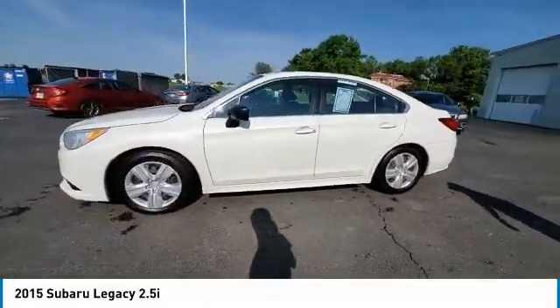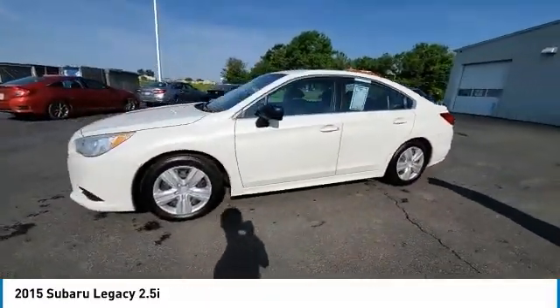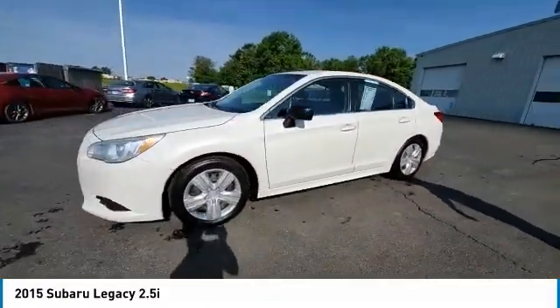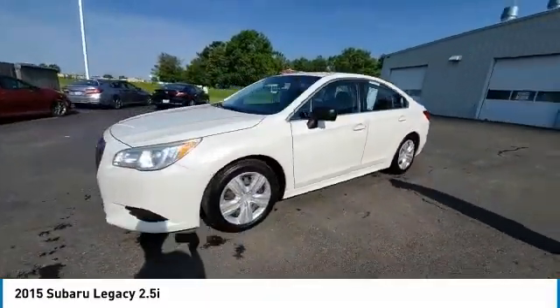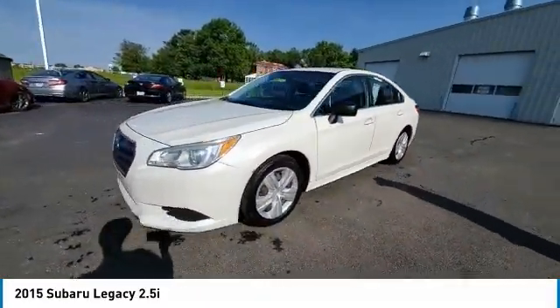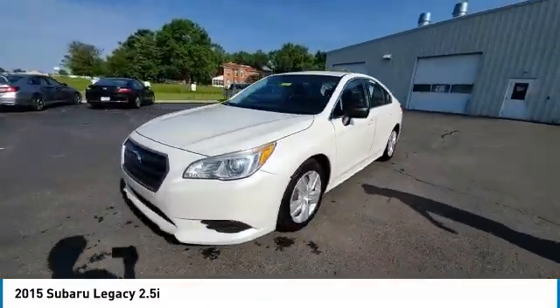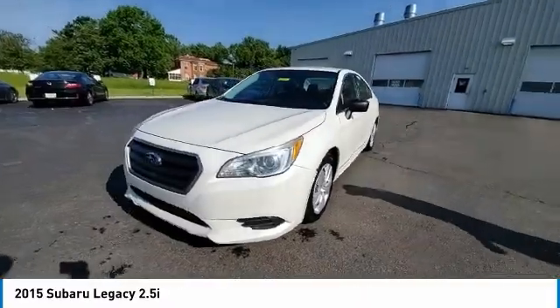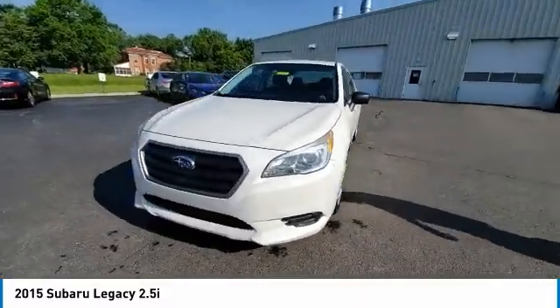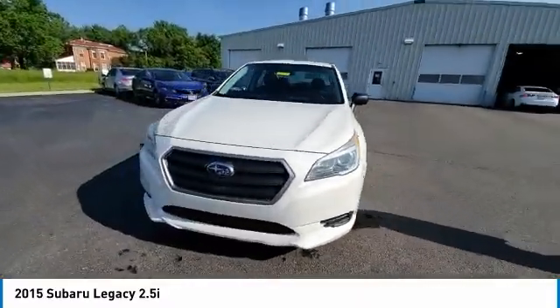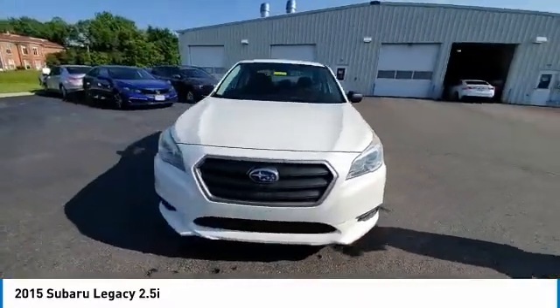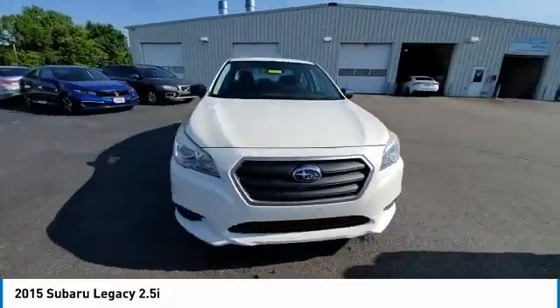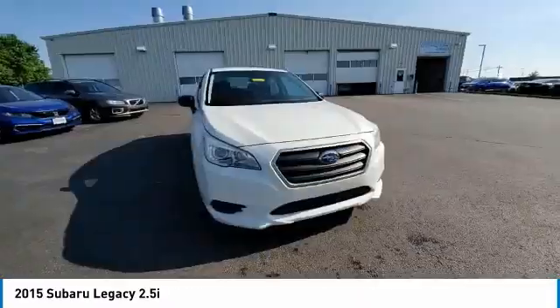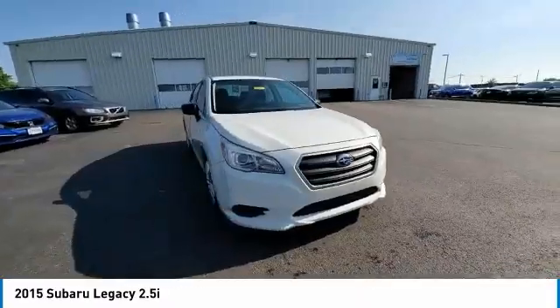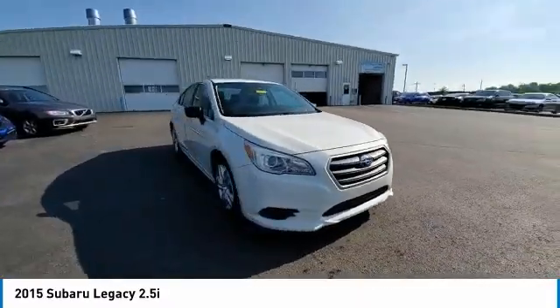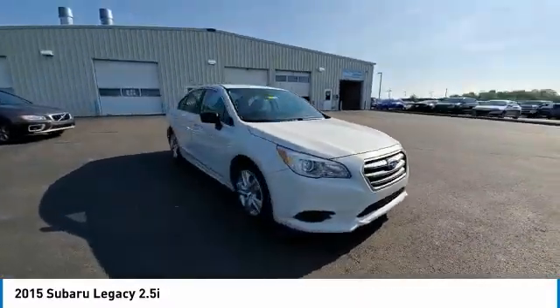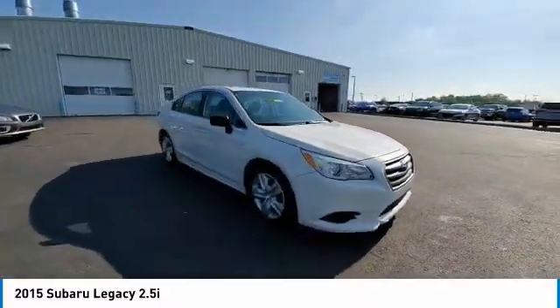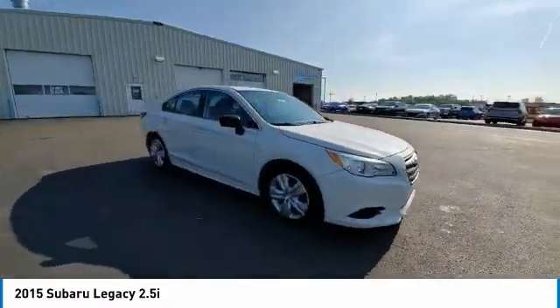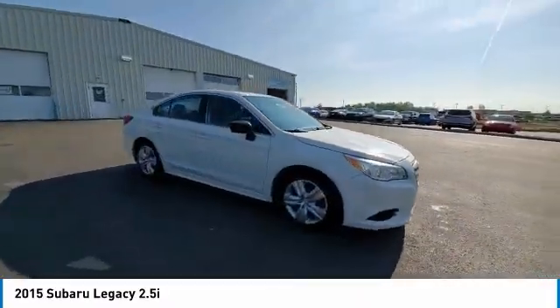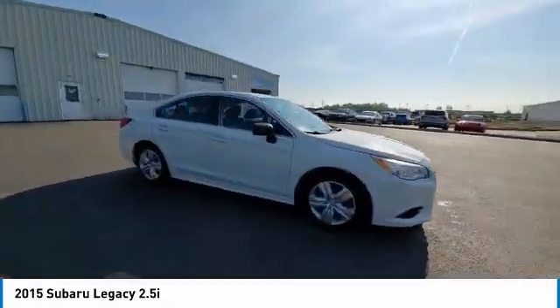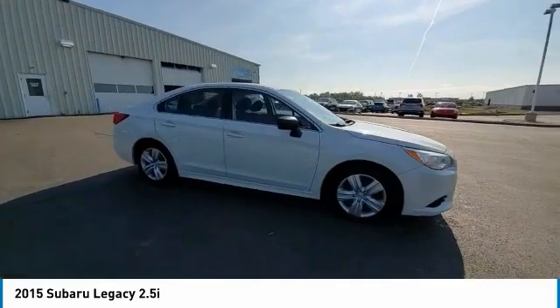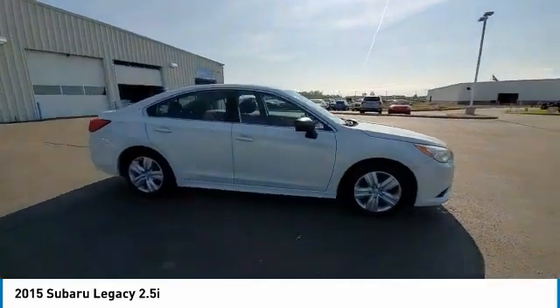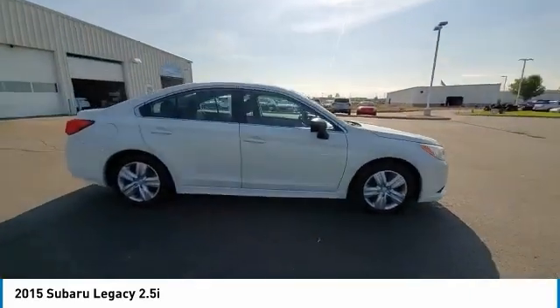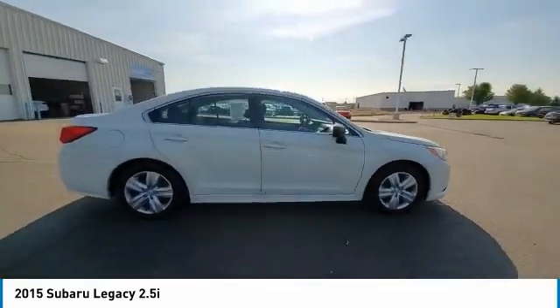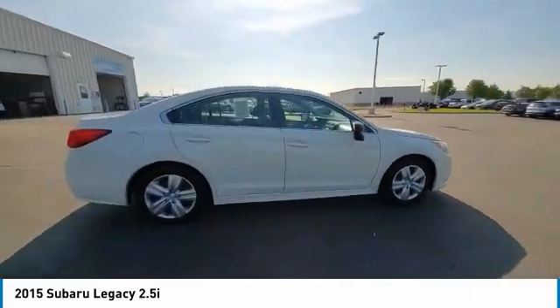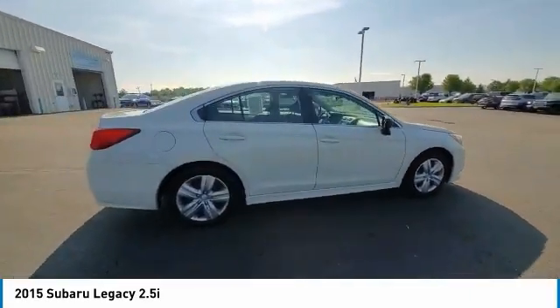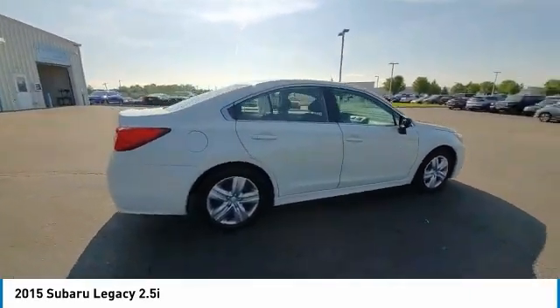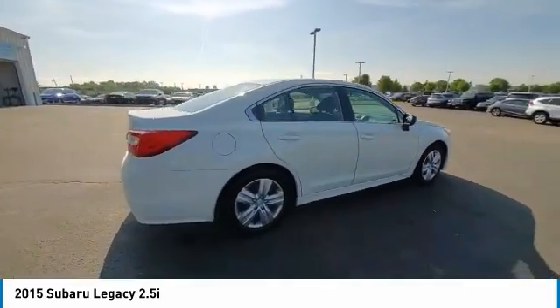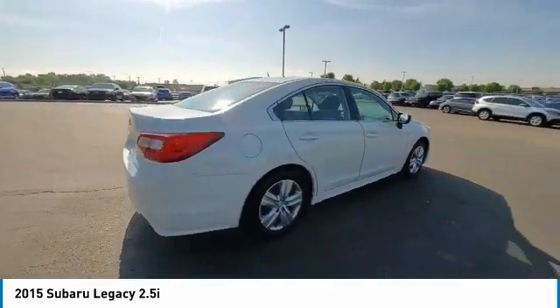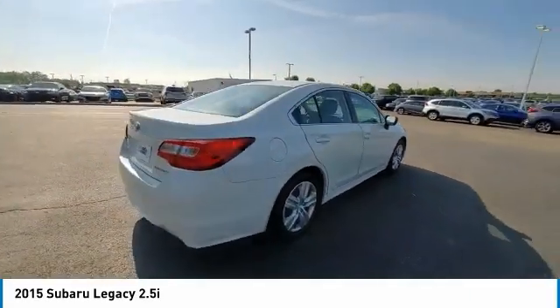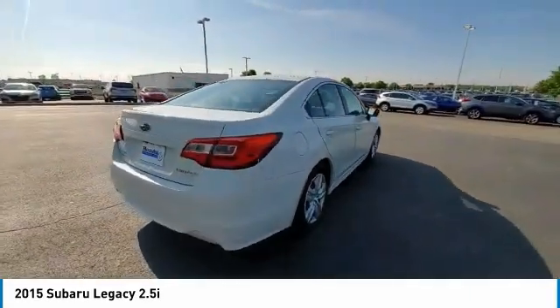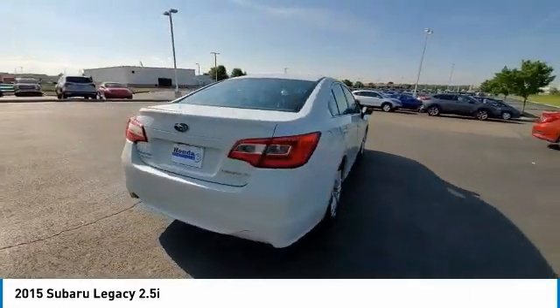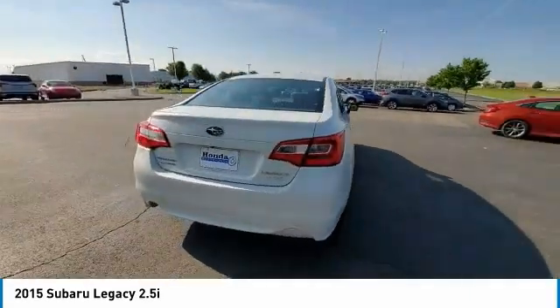This vehicle has less than 120,000 miles. Here are some of this vehicle's great options: electronic stability control, brake assist, traction control, remote keyless entry, speed control.